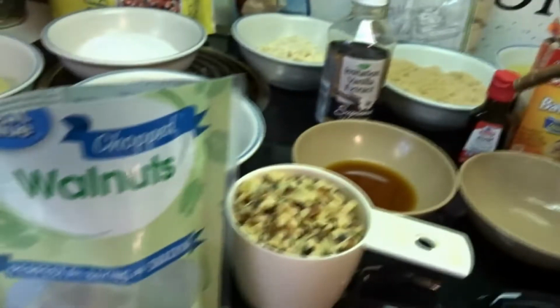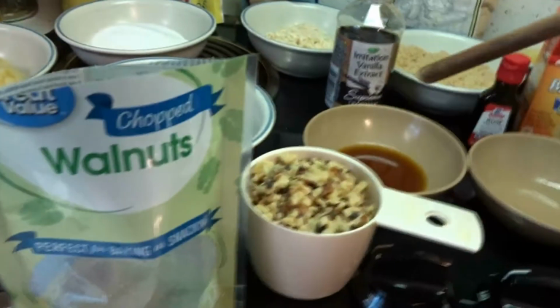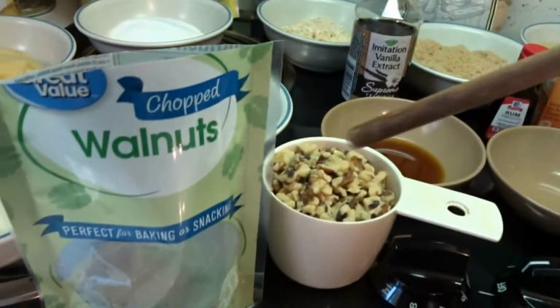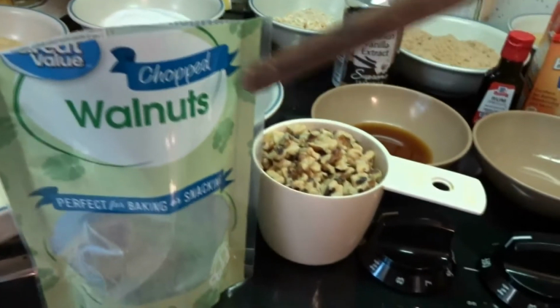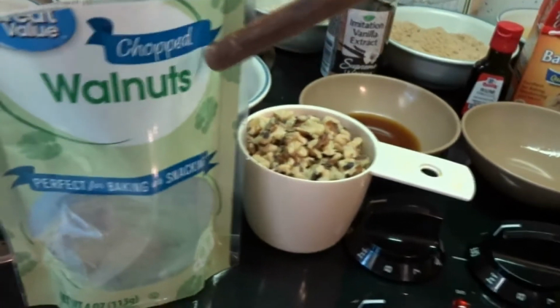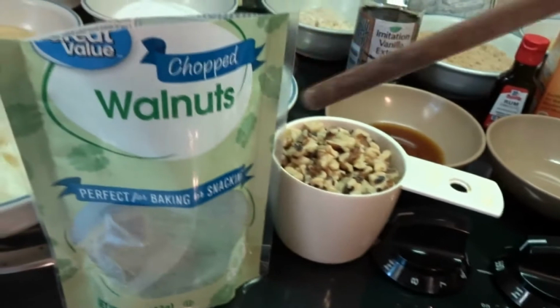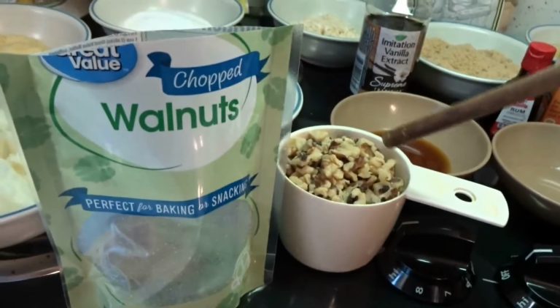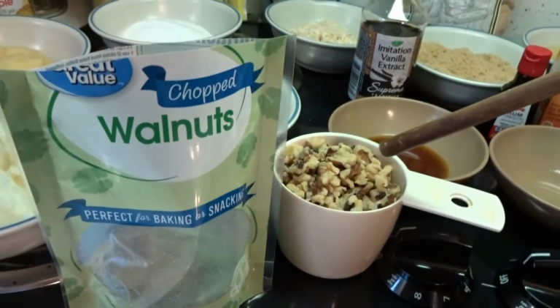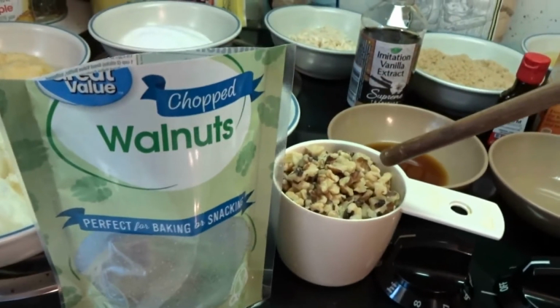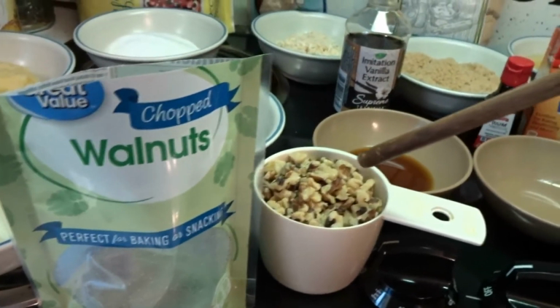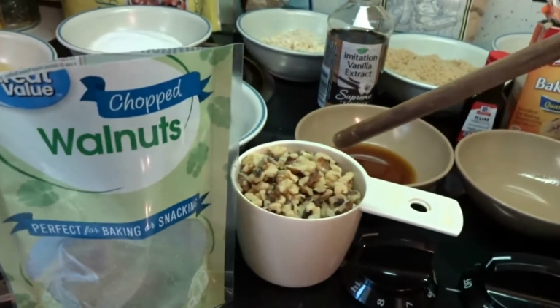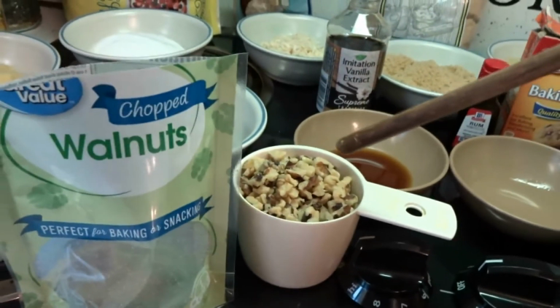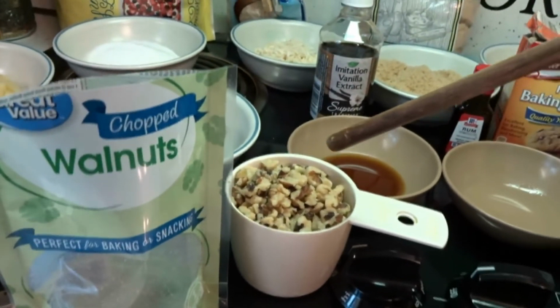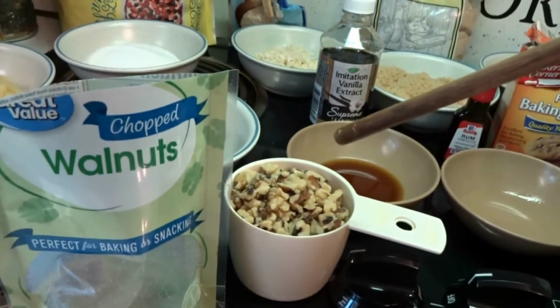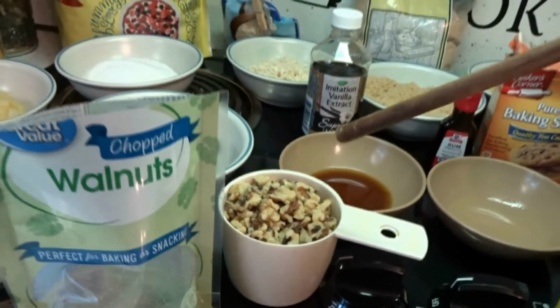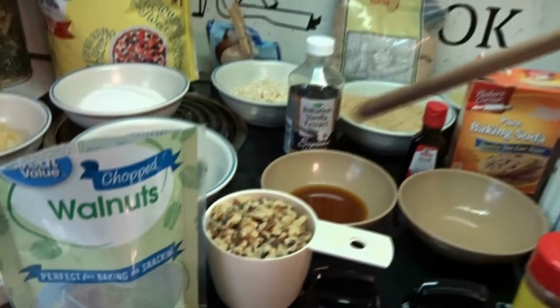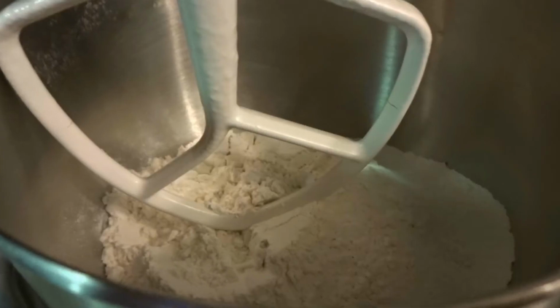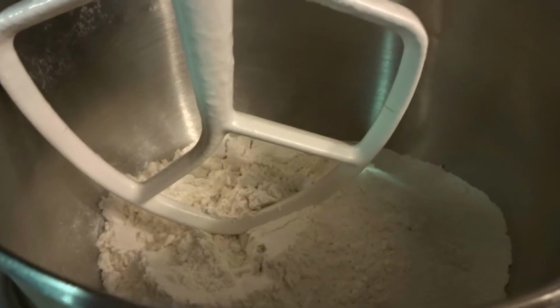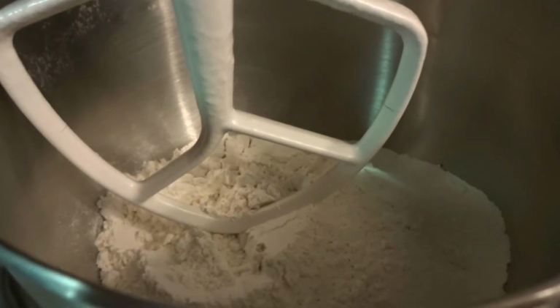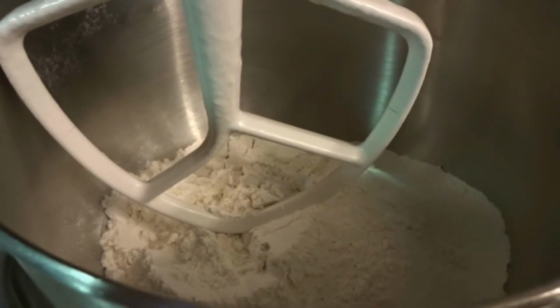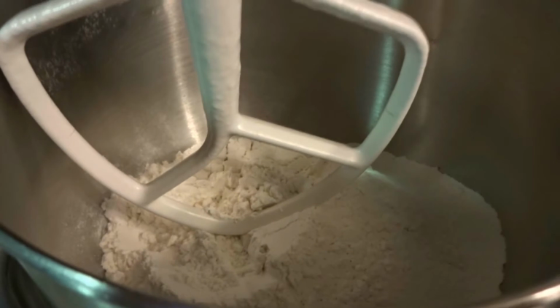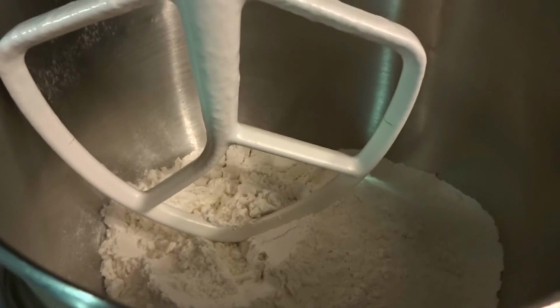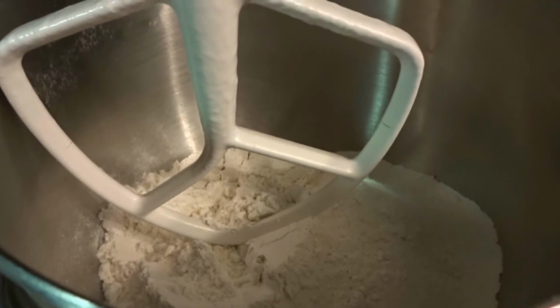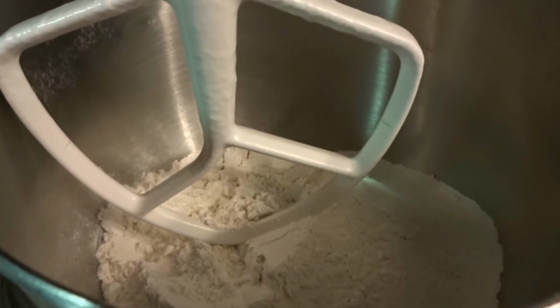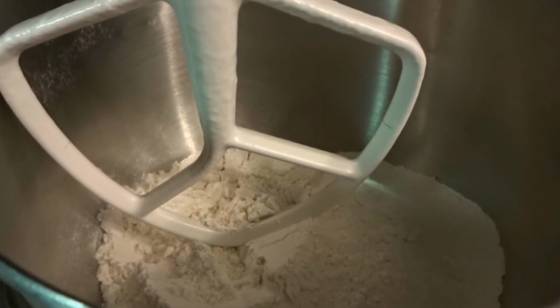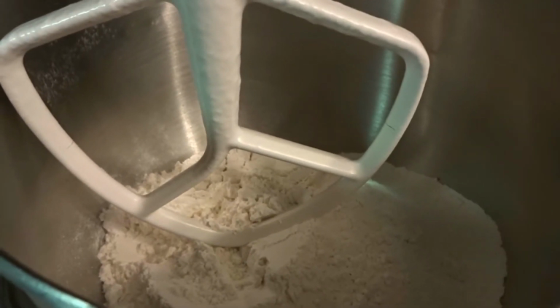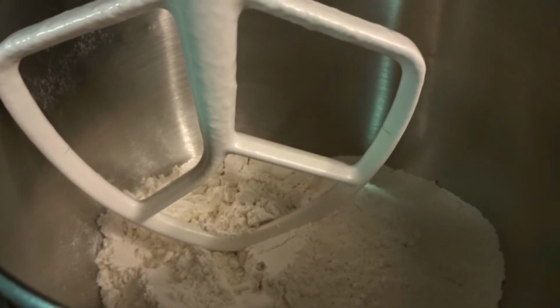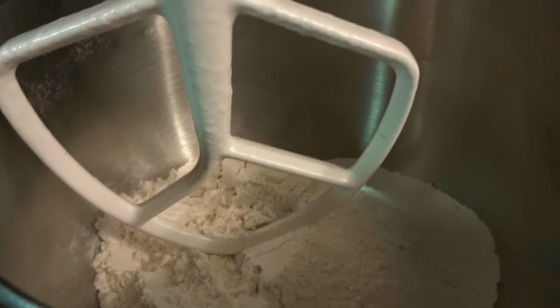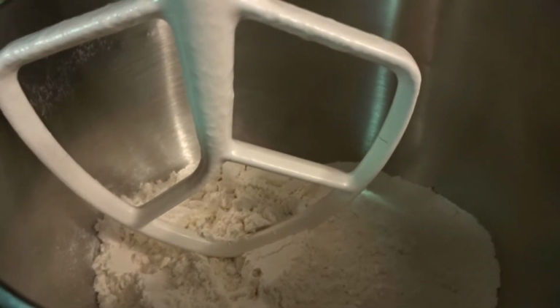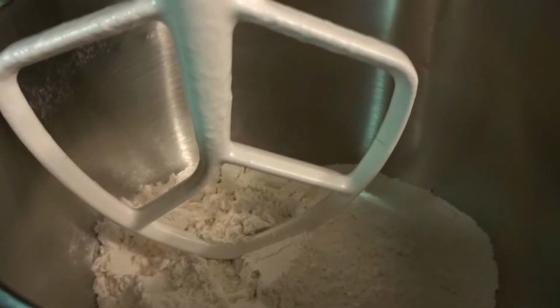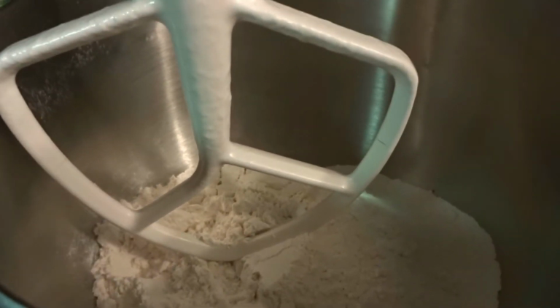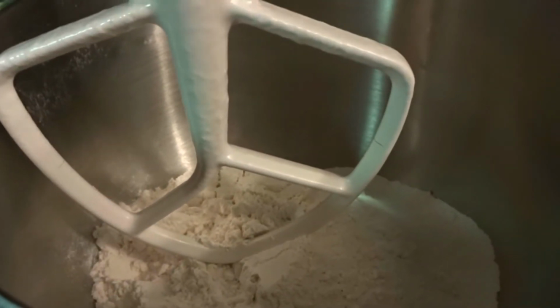Now I'm putting 1 cup of chopped walnuts in my cake — you don't have to, that's optional. I have all my dry ingredients in my mixing bowl and I'm gonna start incorporating my wet ingredients.